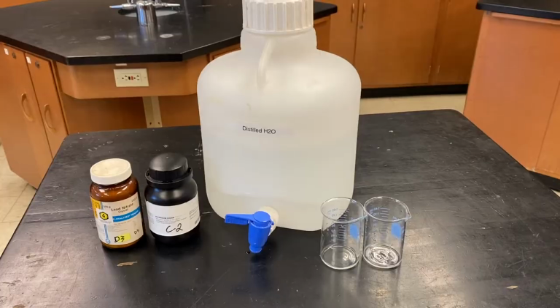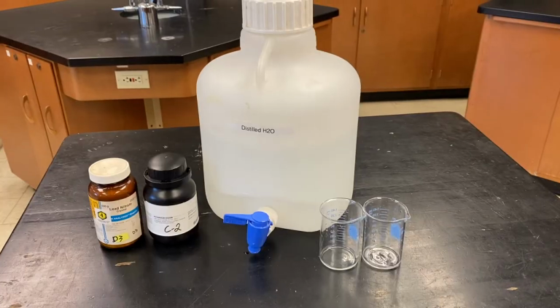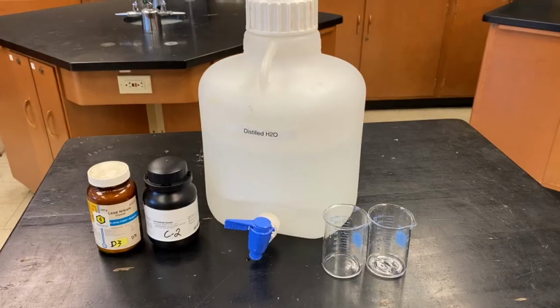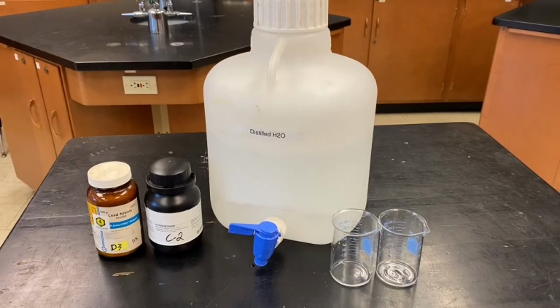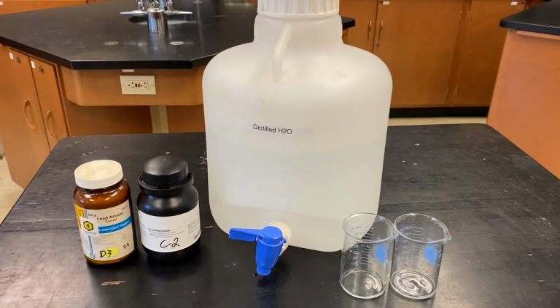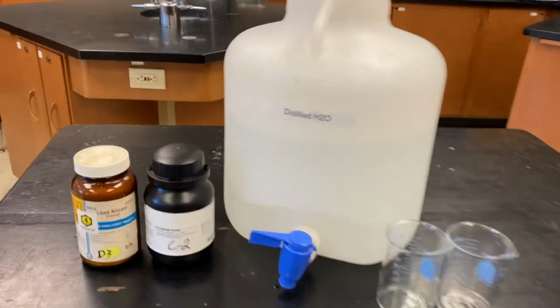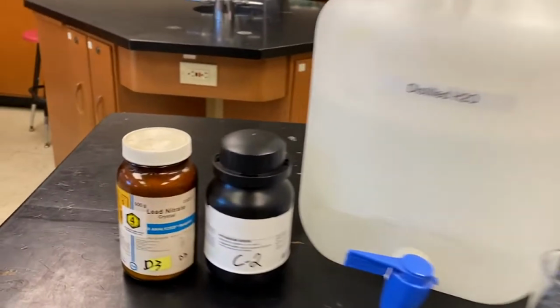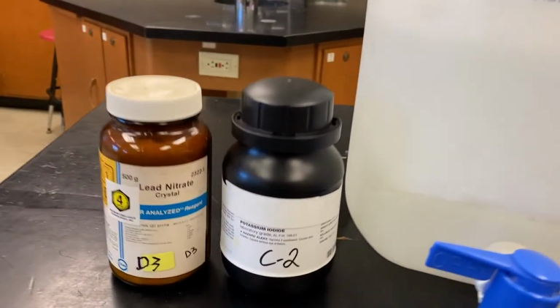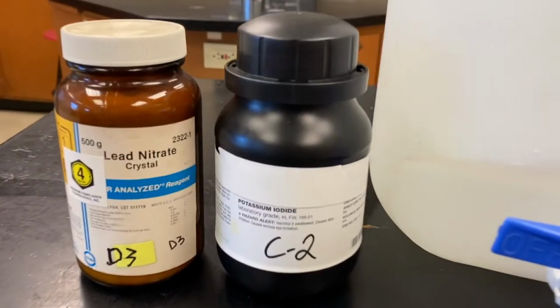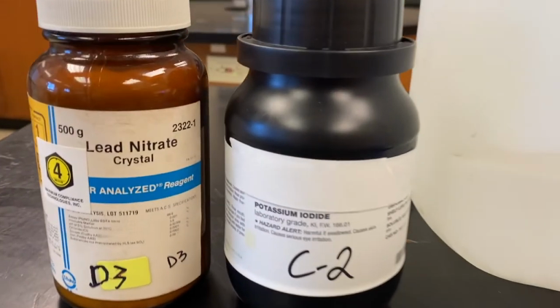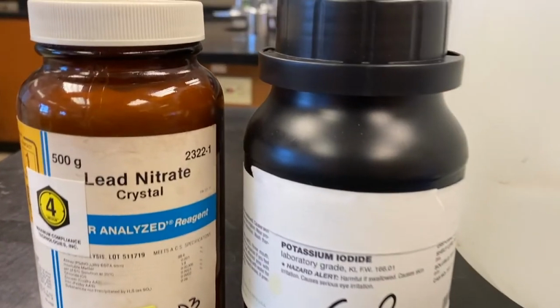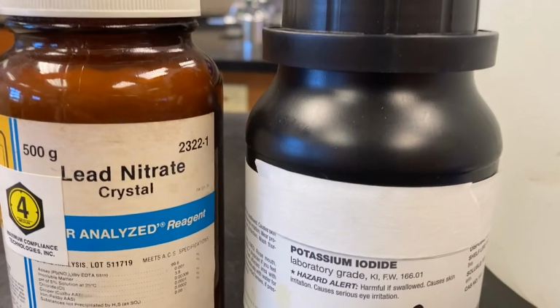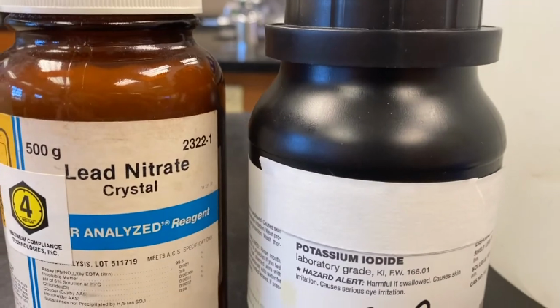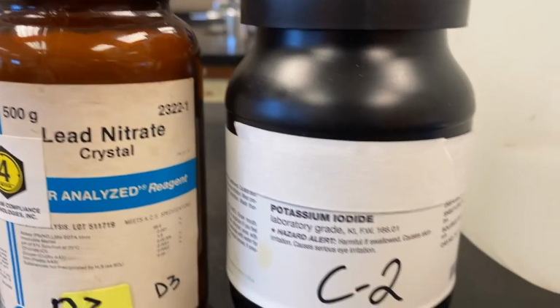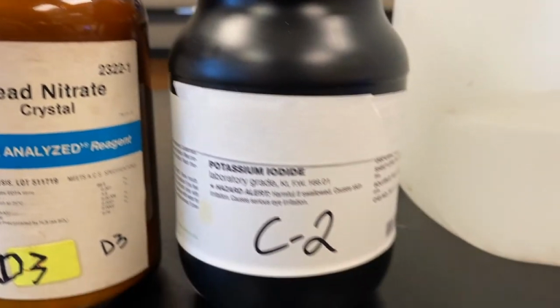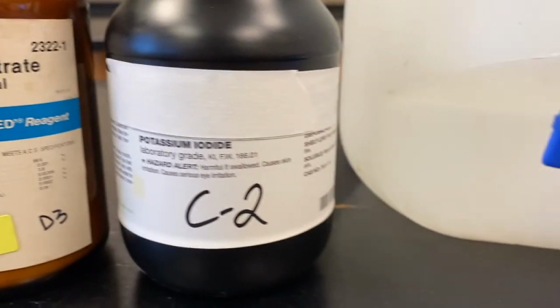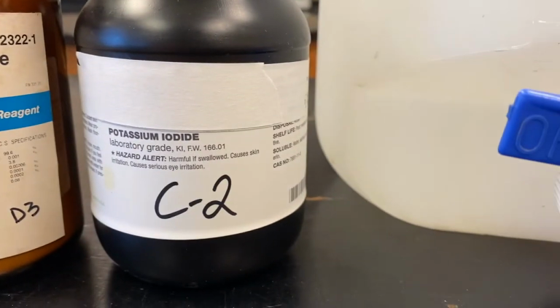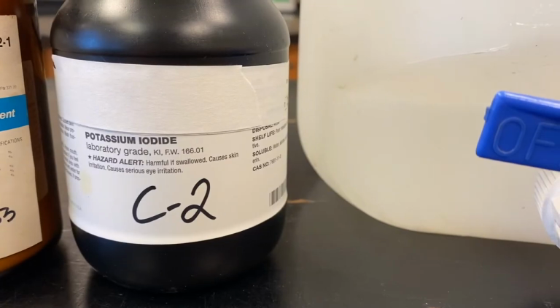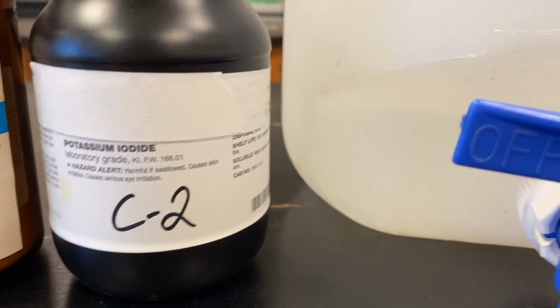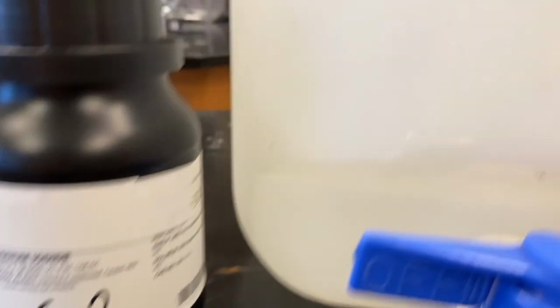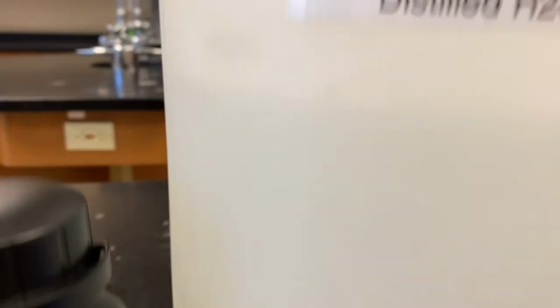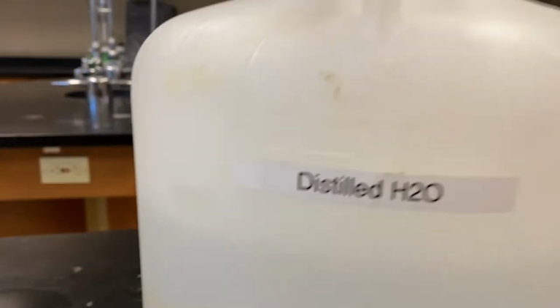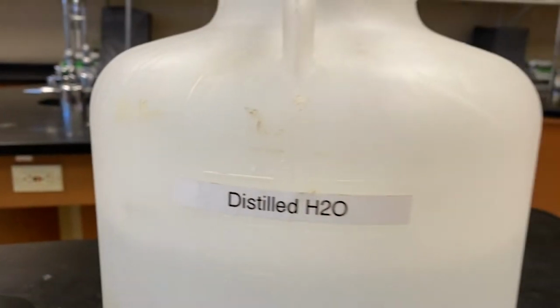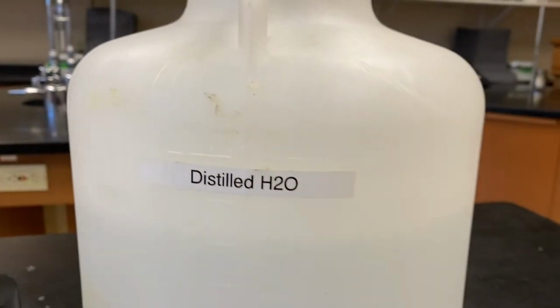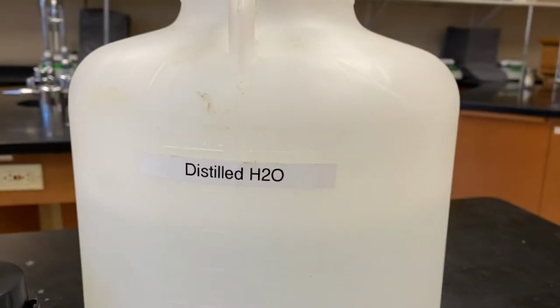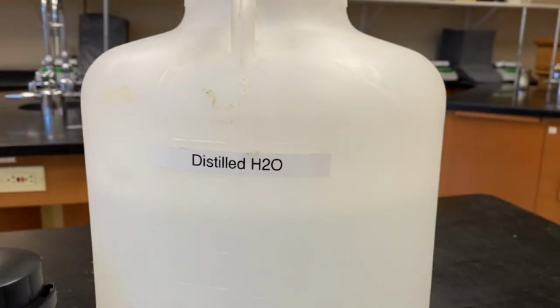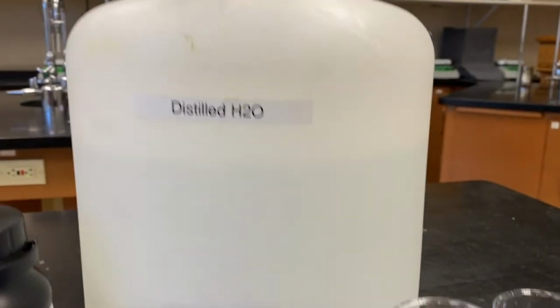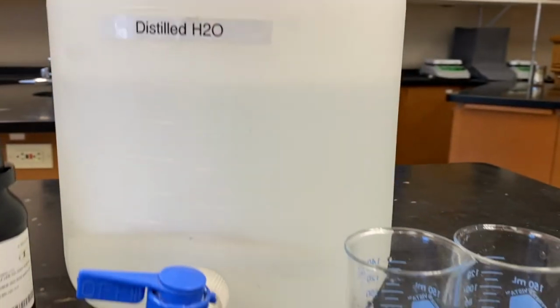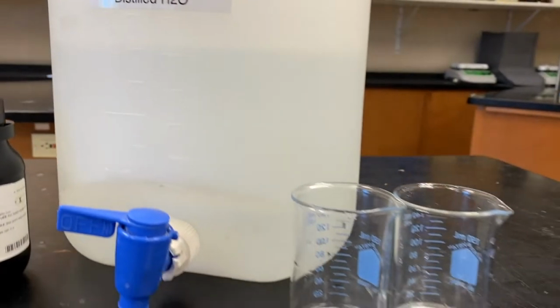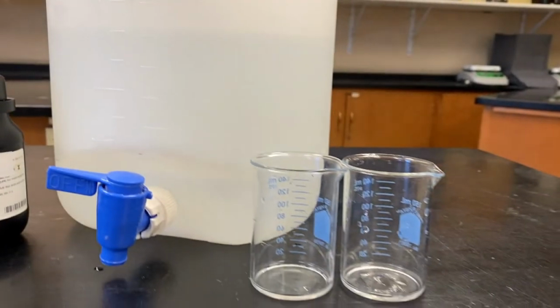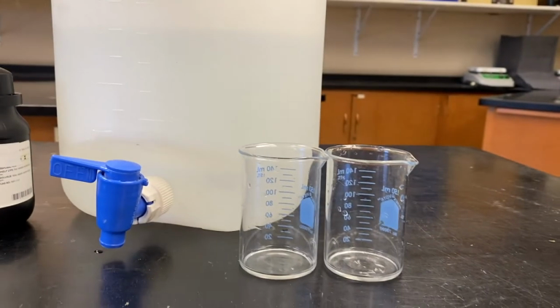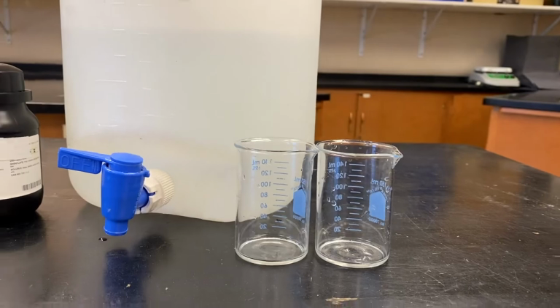Here's what we're gonna need for this experiment: we need lead nitrate, we need potassium iodide, we need distilled water, and we're gonna need a little bit of glassware.